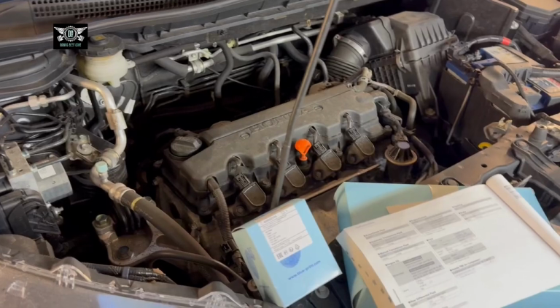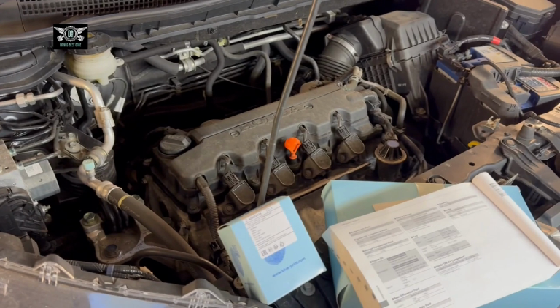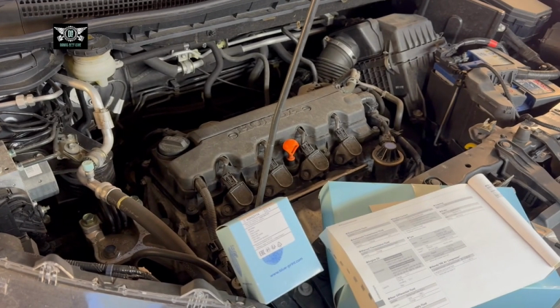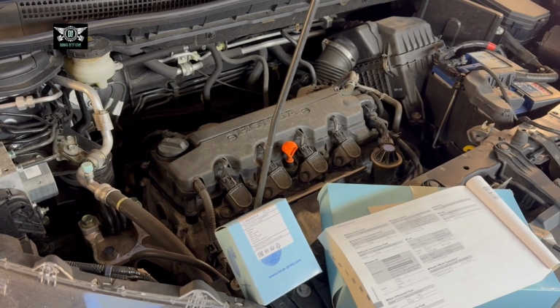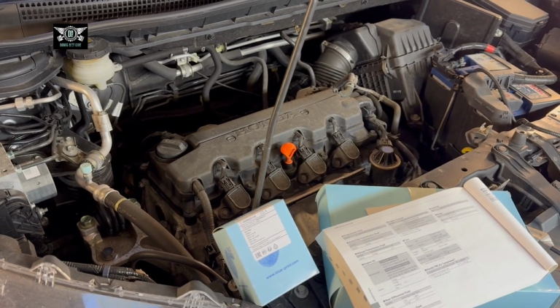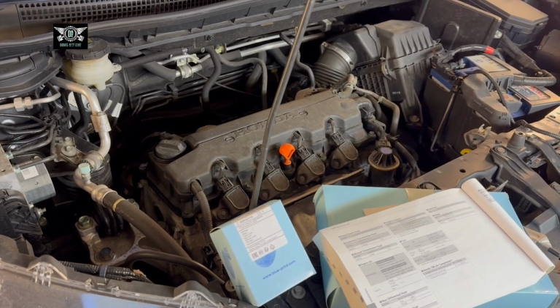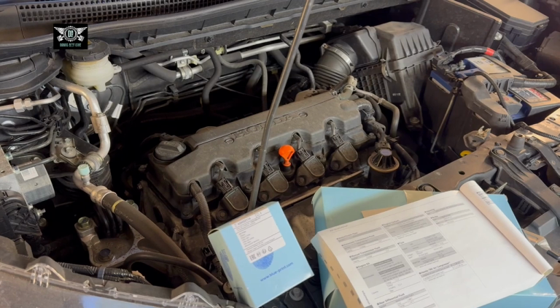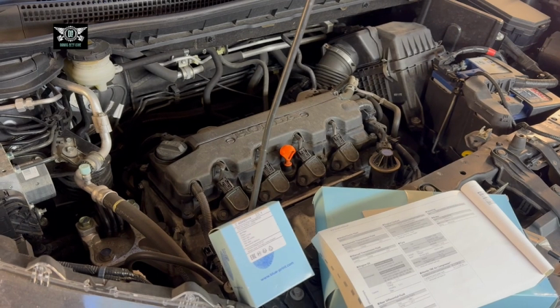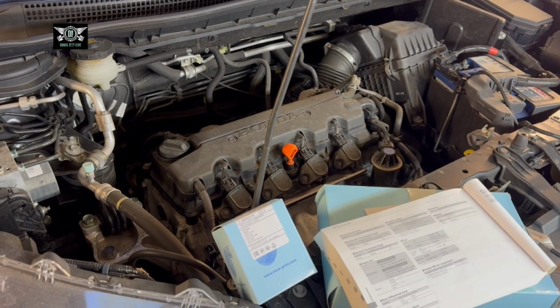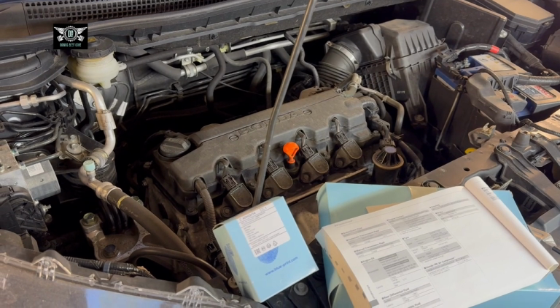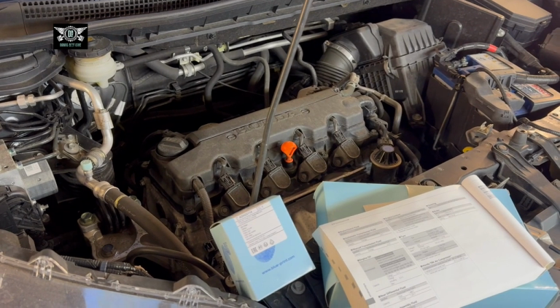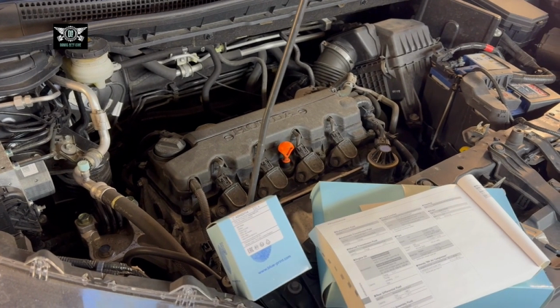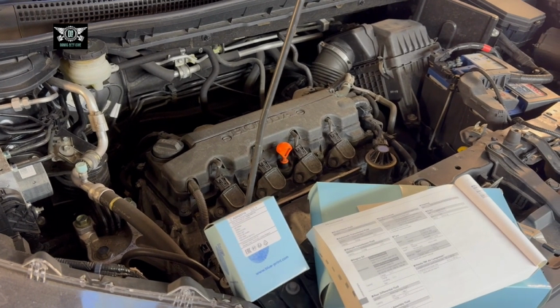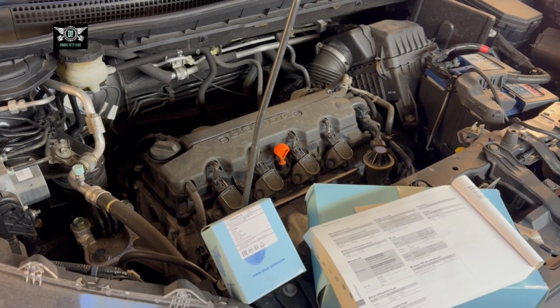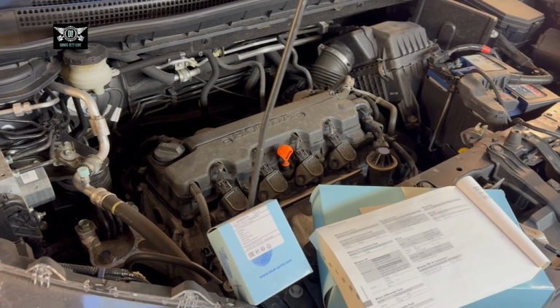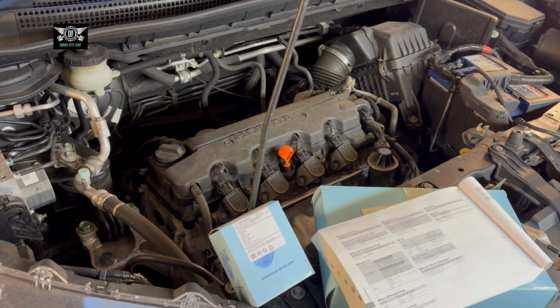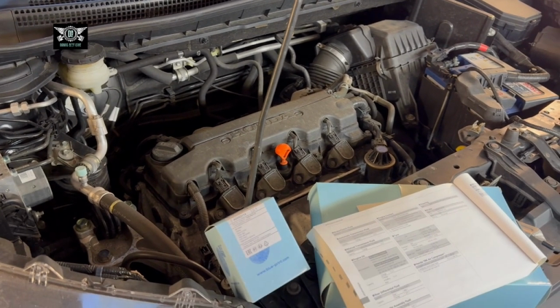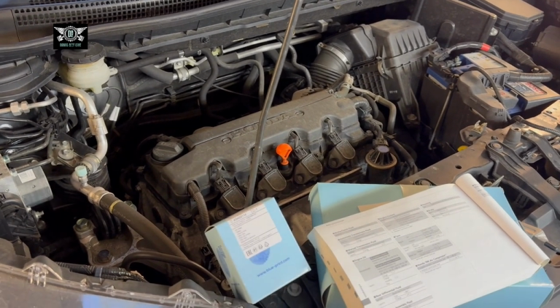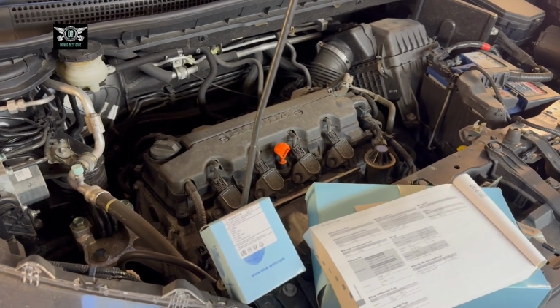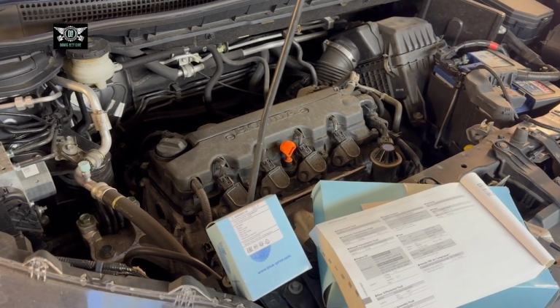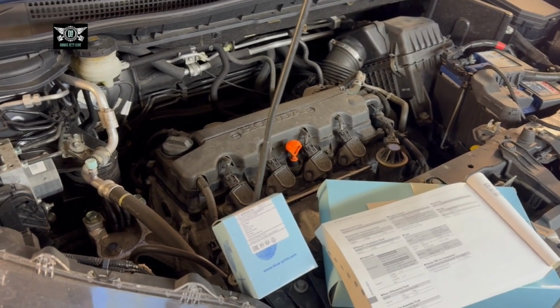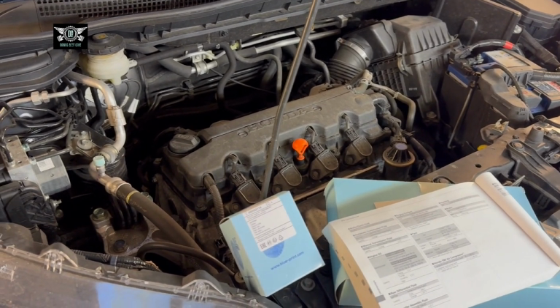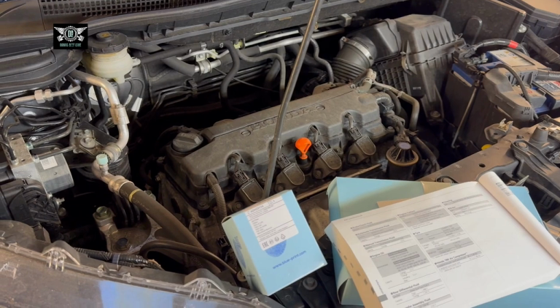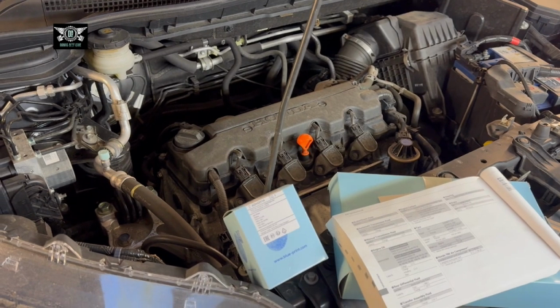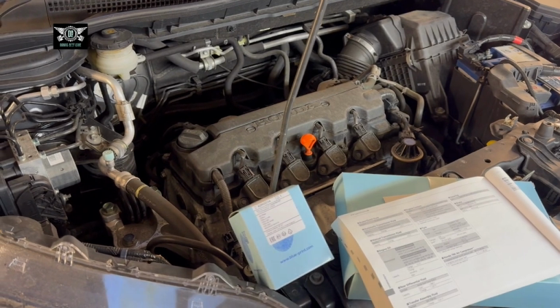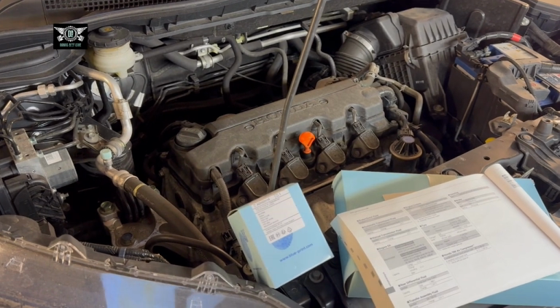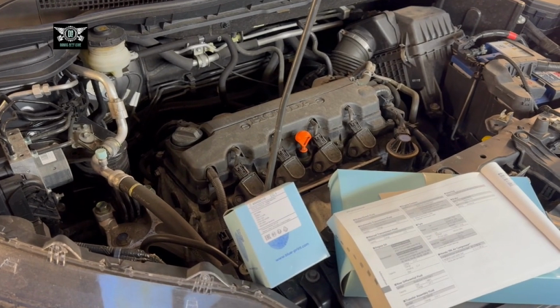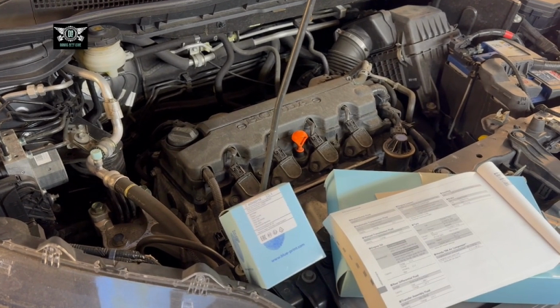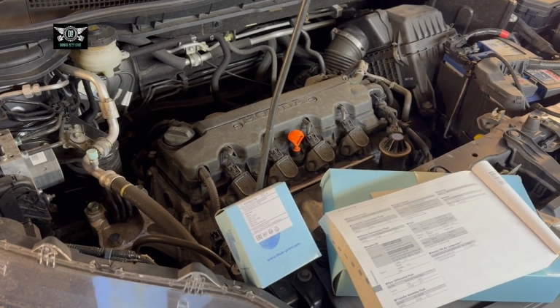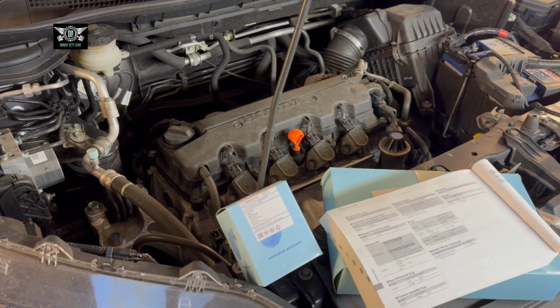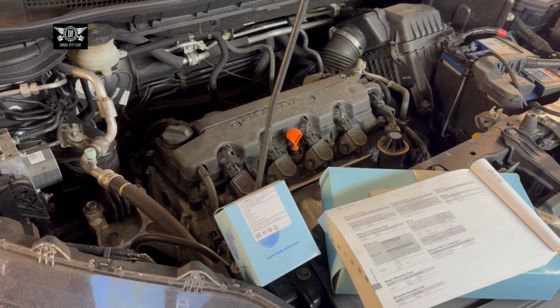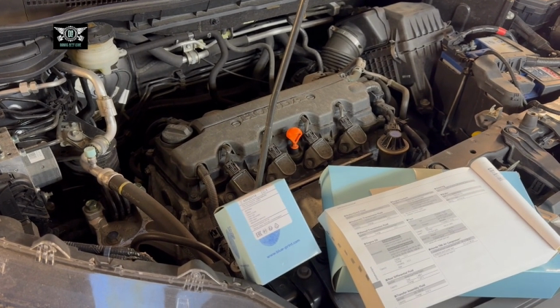Hi there everybody and welcome to another video. Here at Daring Beefcake I have this Honda CR-V 2012. I am going to be changing the oil and the oil filter.